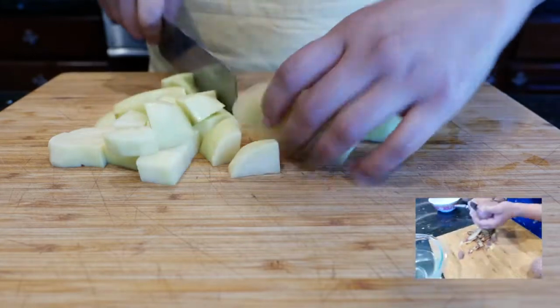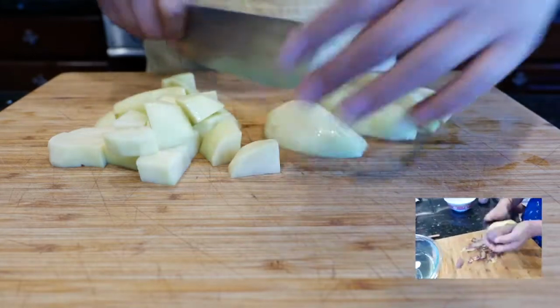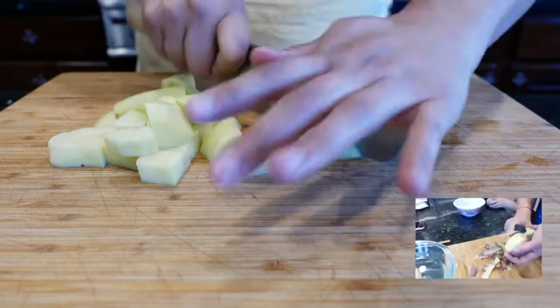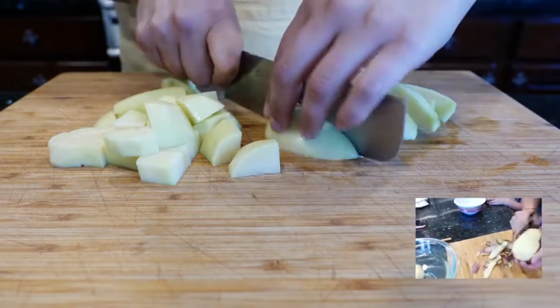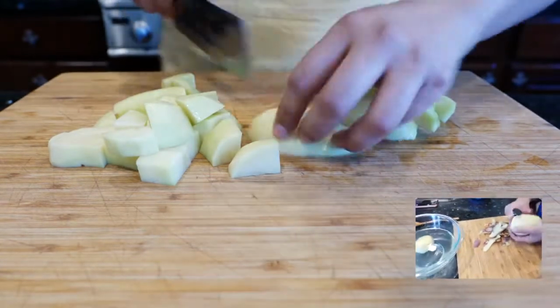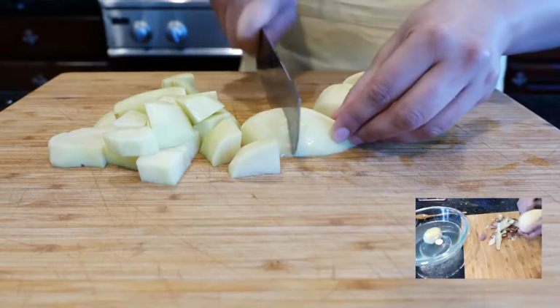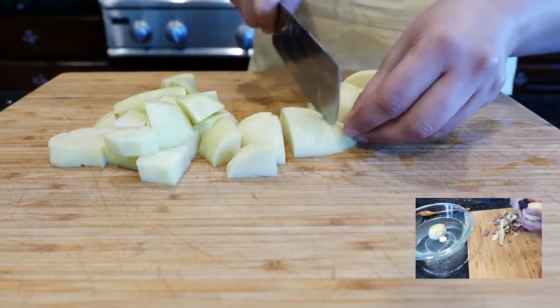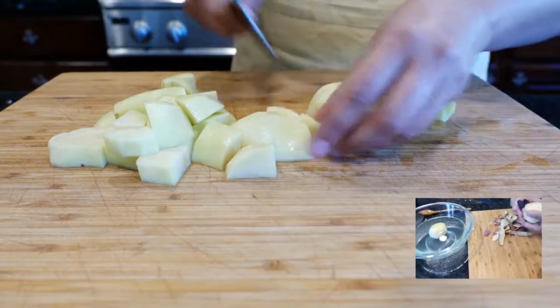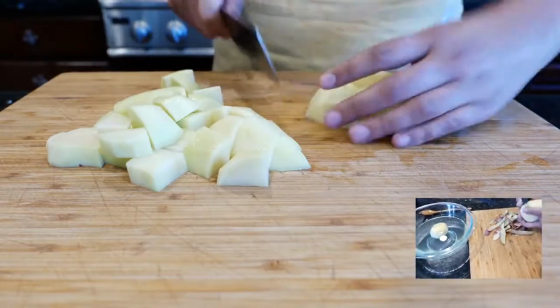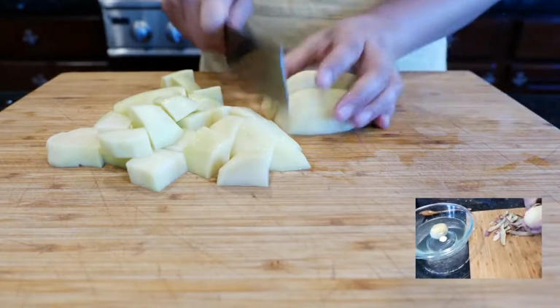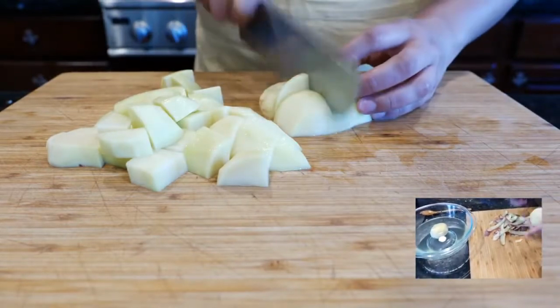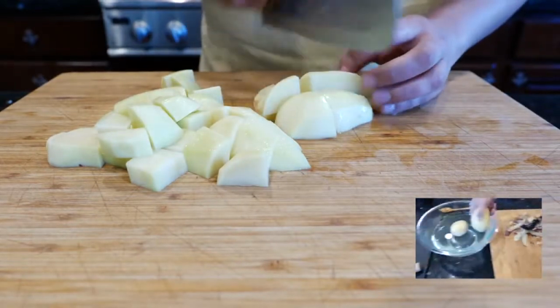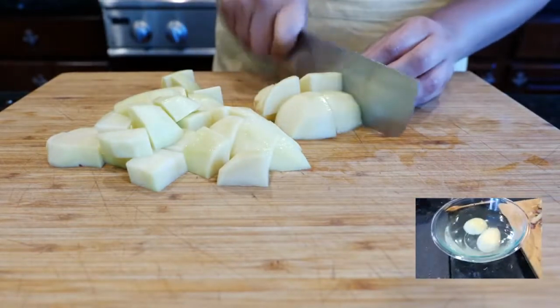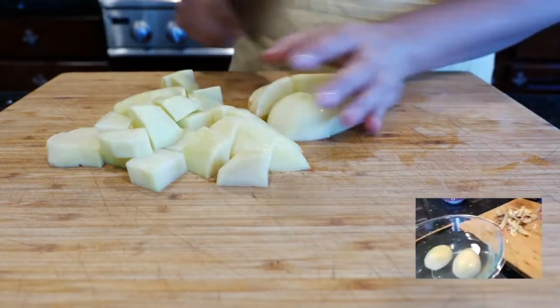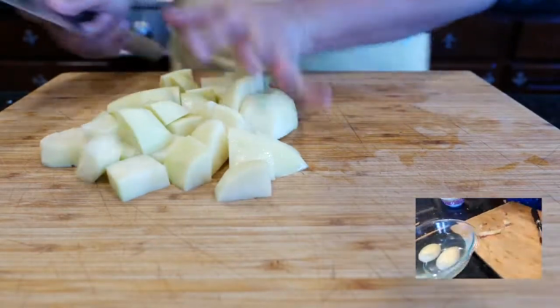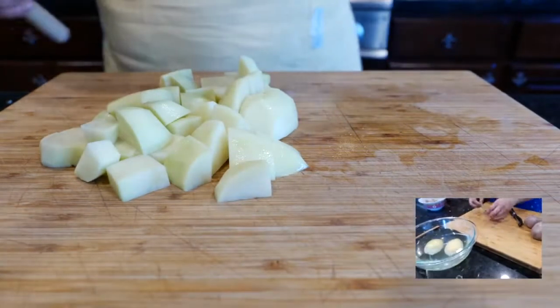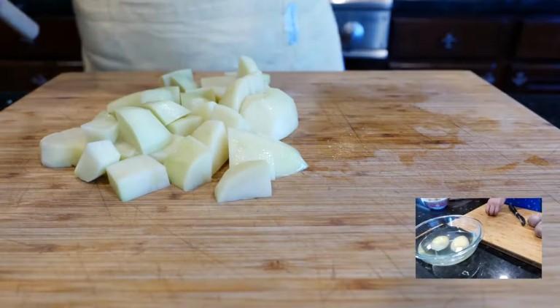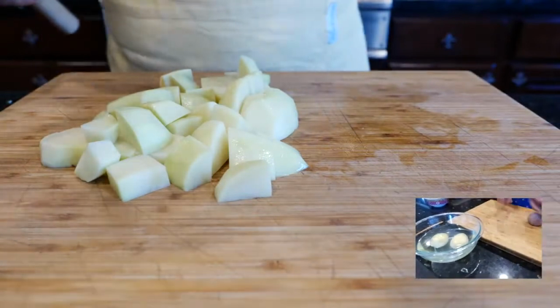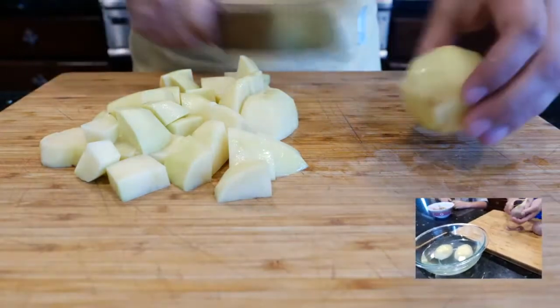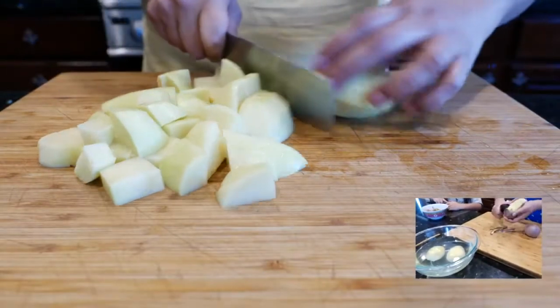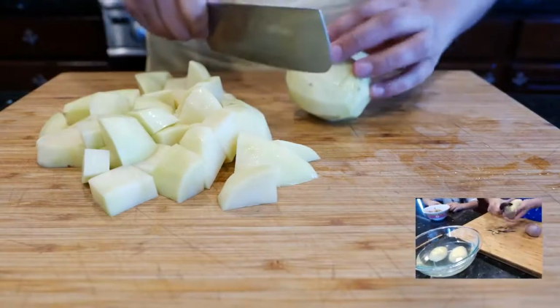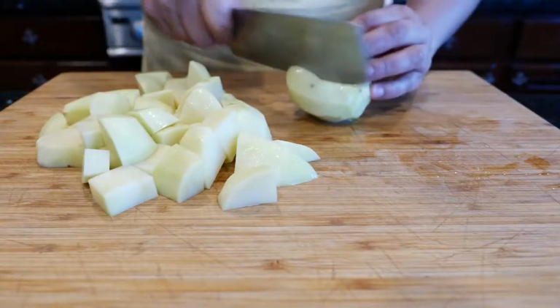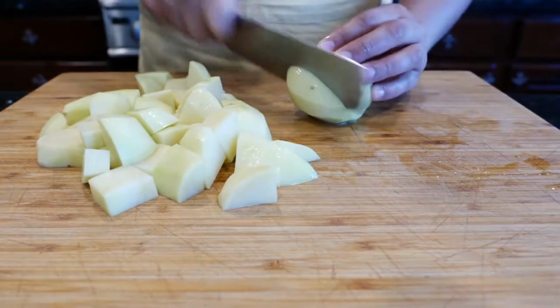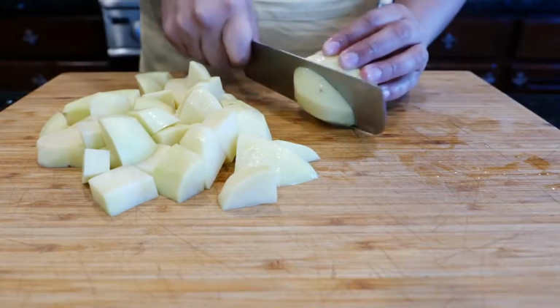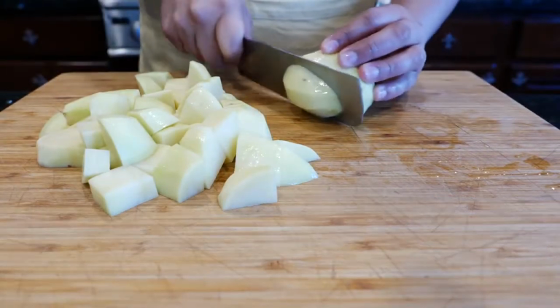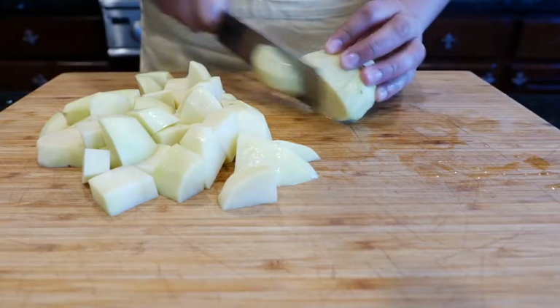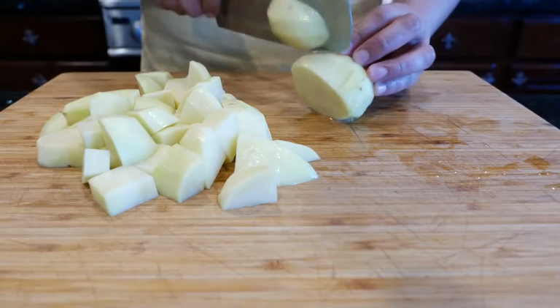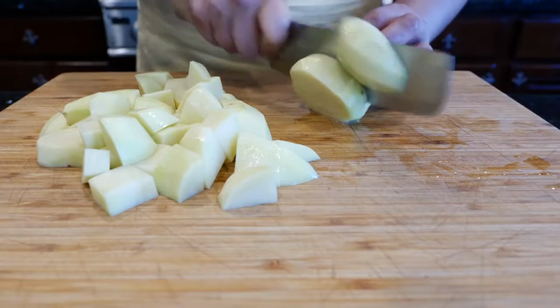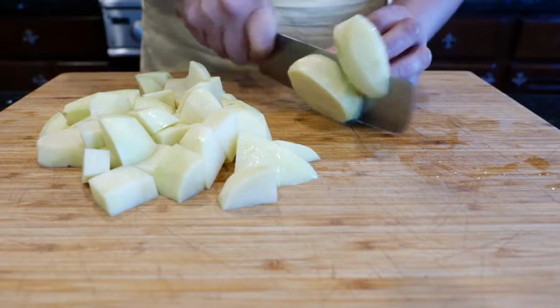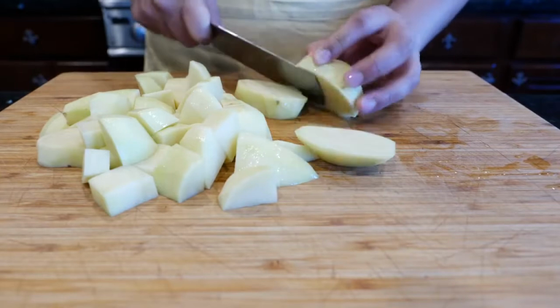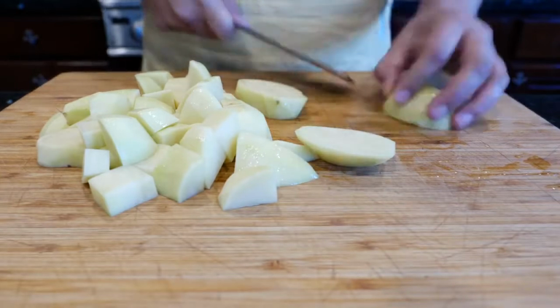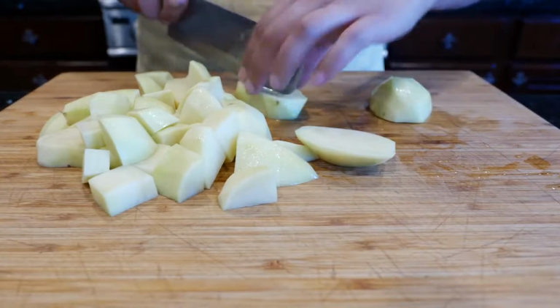You can cut them about the same size so they cook evenly, but I just go for it — a quick chop. I haven't seen much of a difference from size, and my family is very forgiving if it's not perfect.